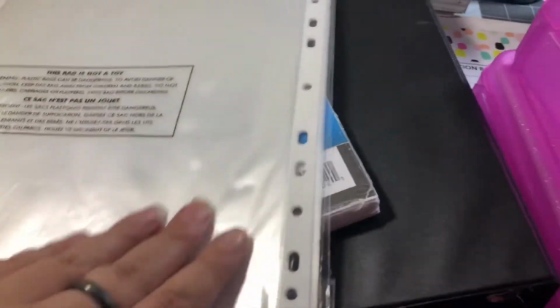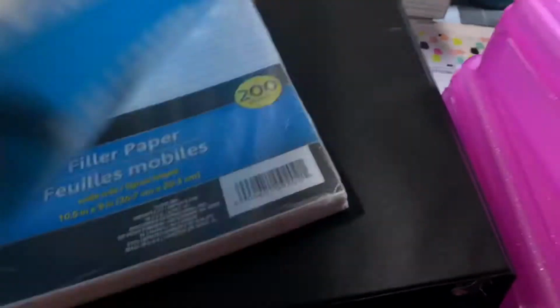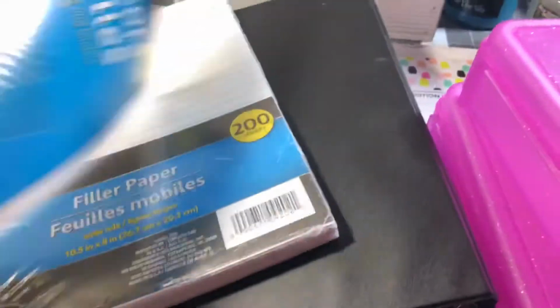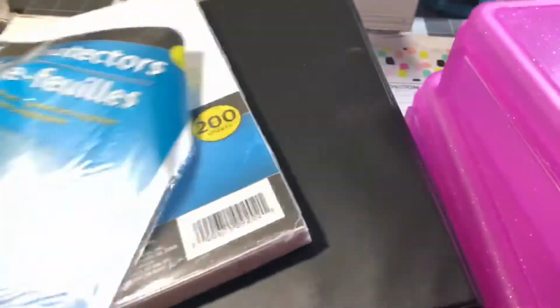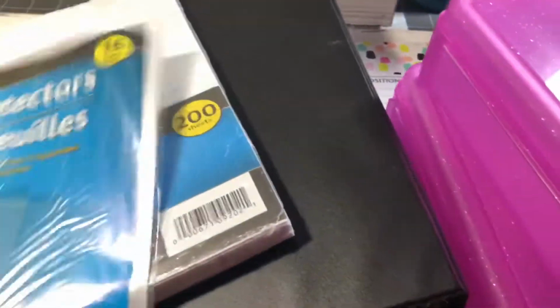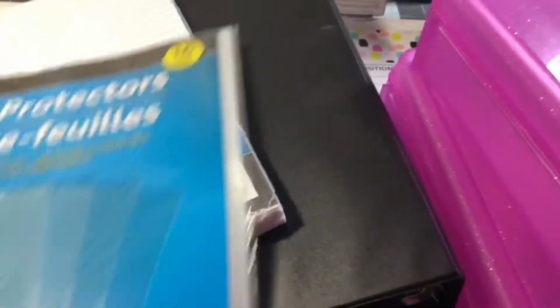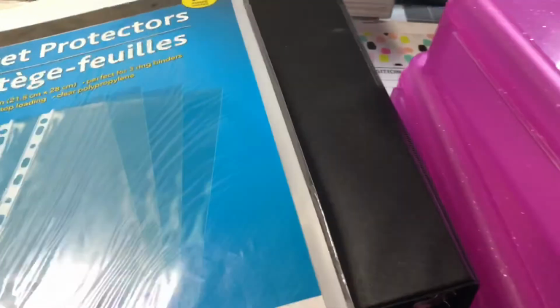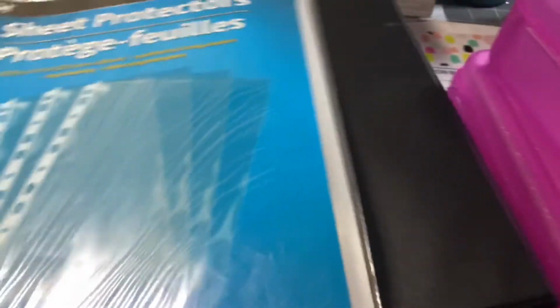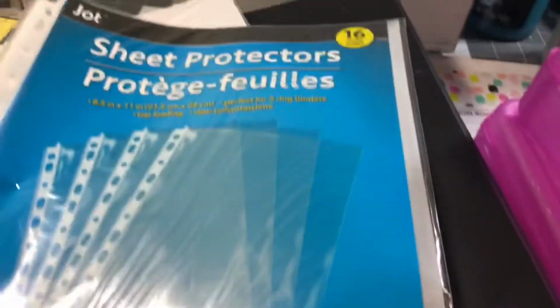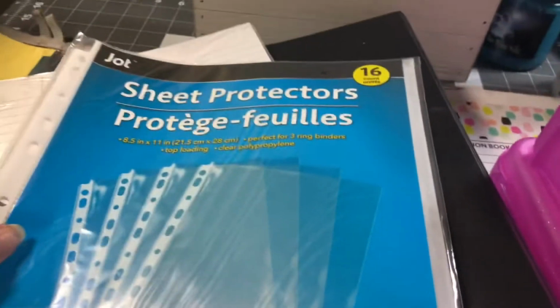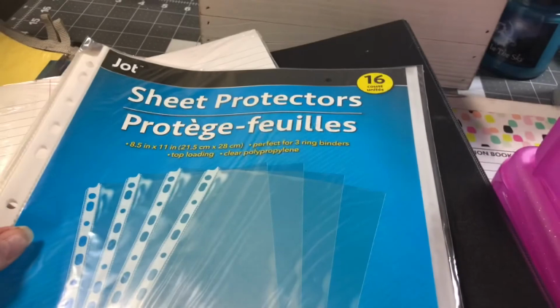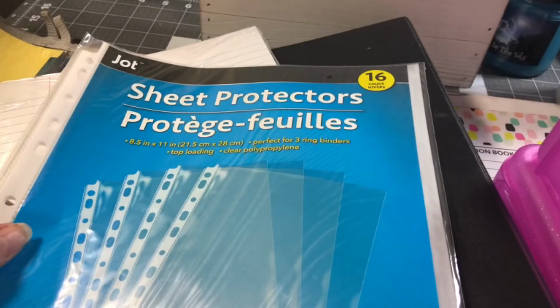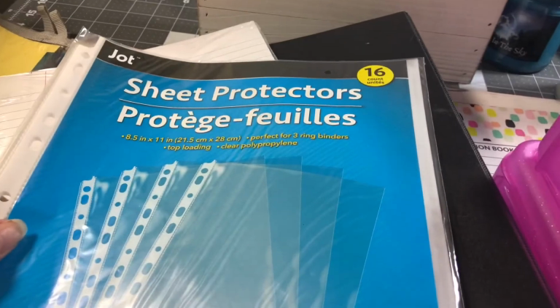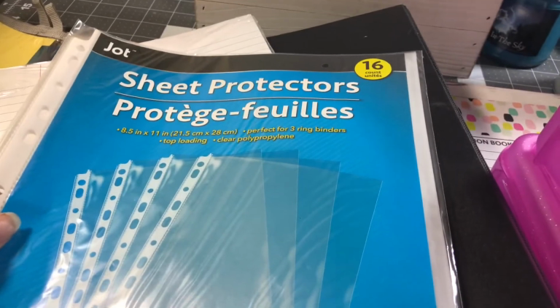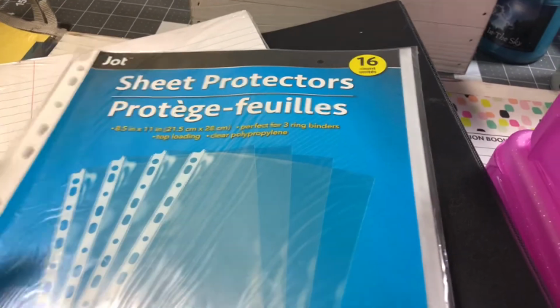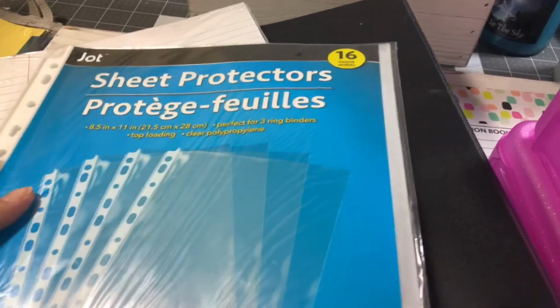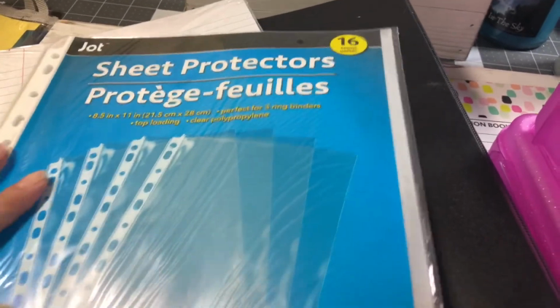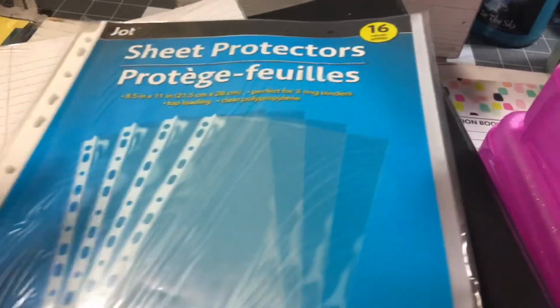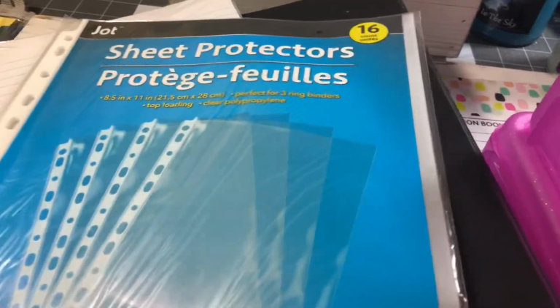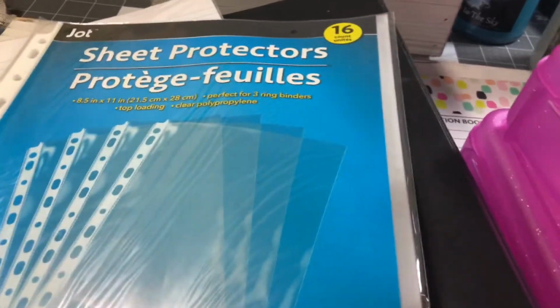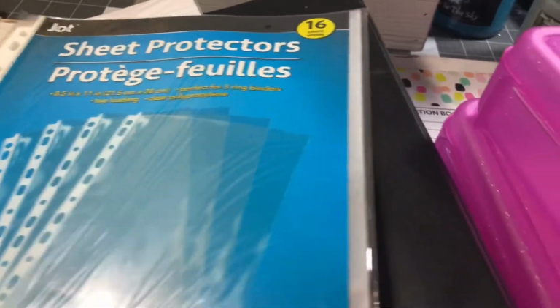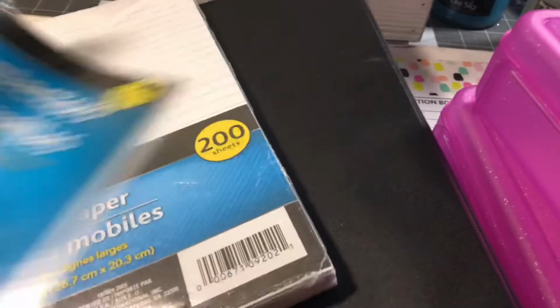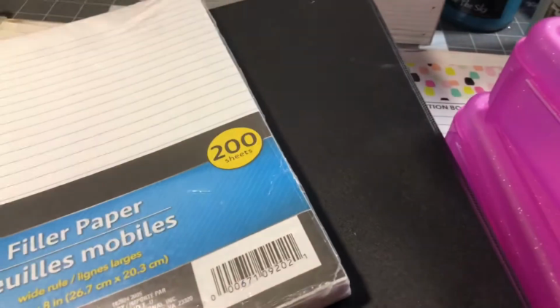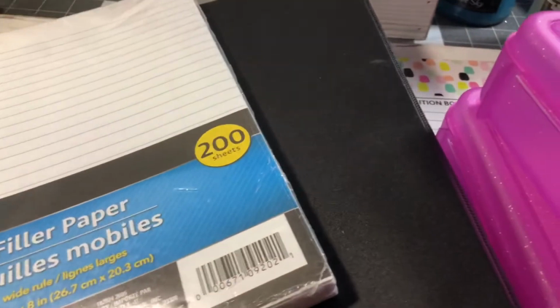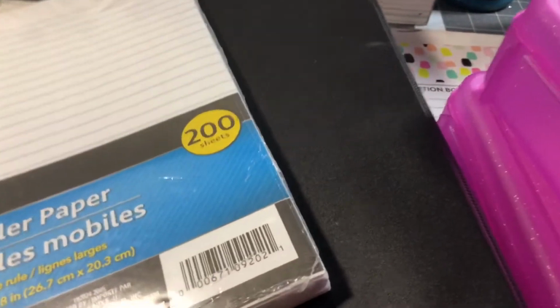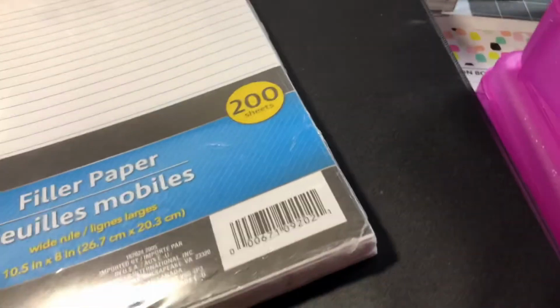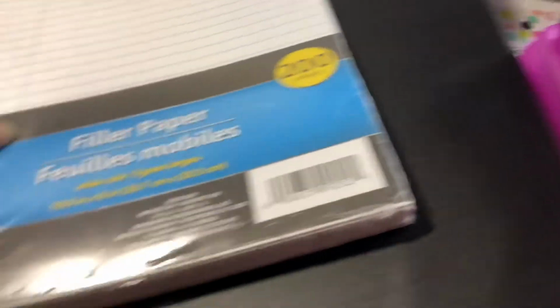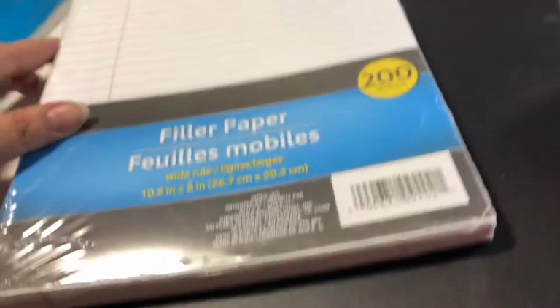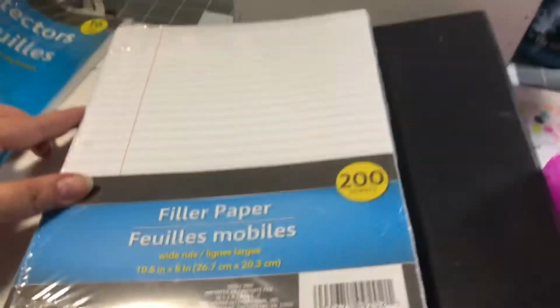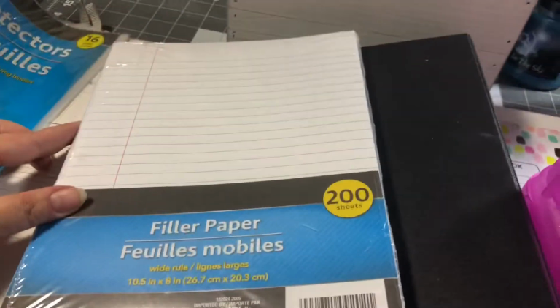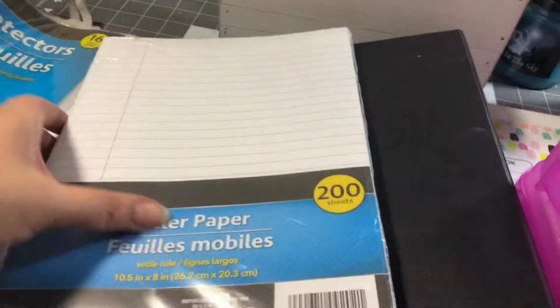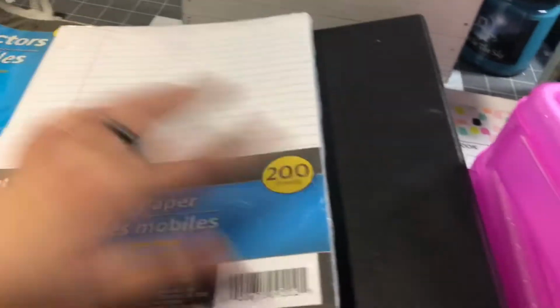So I picked up two of those for the tab dividers, and I picked up some sheet protectors. And I picked up some paper, of course.